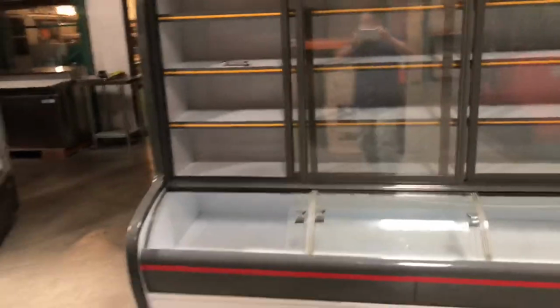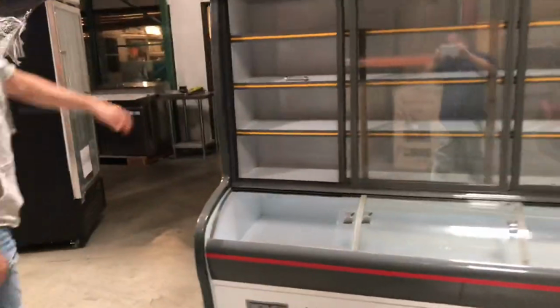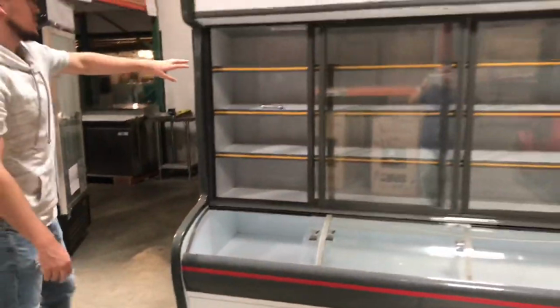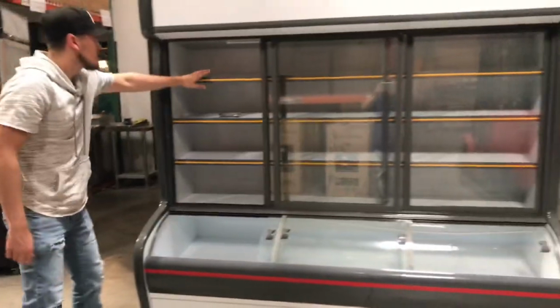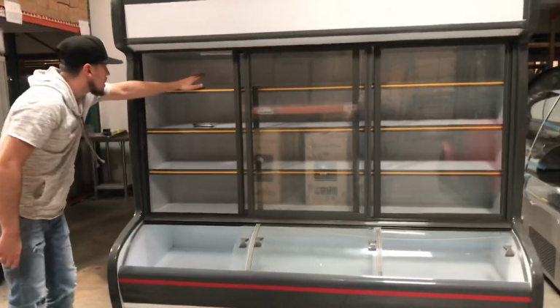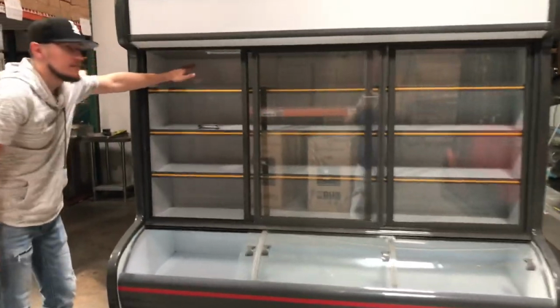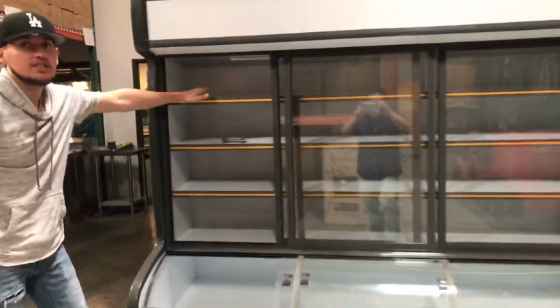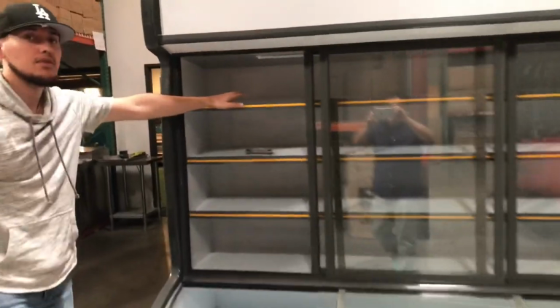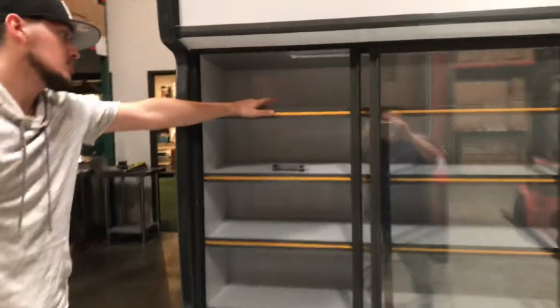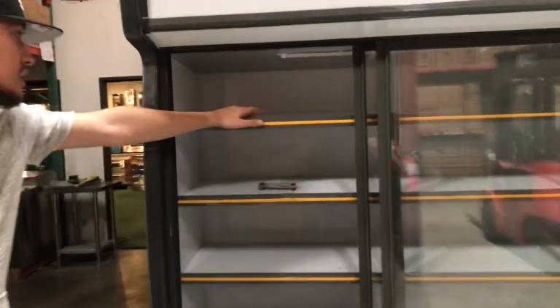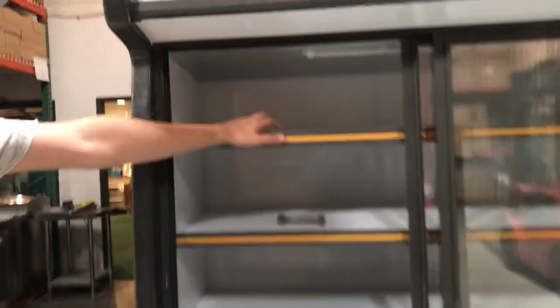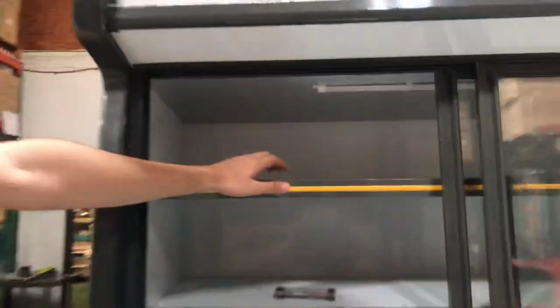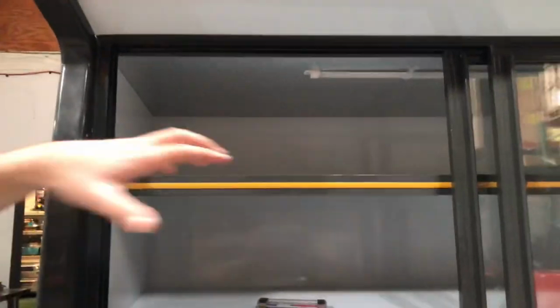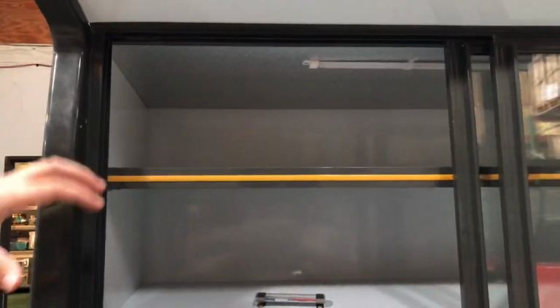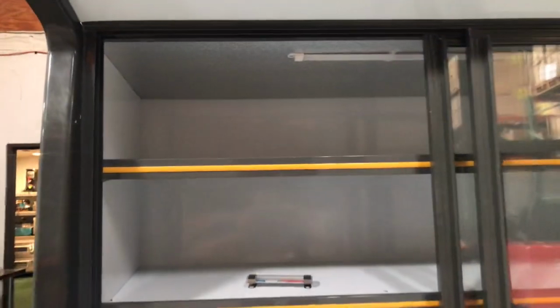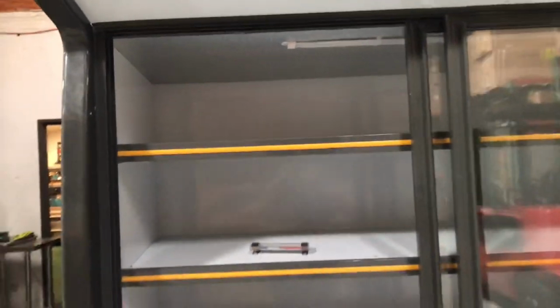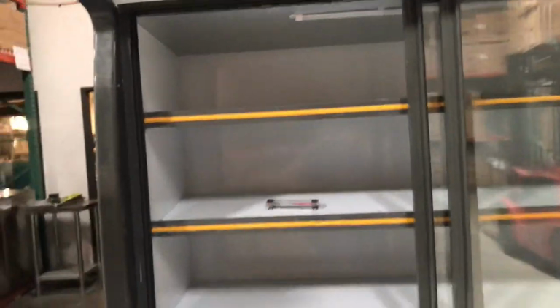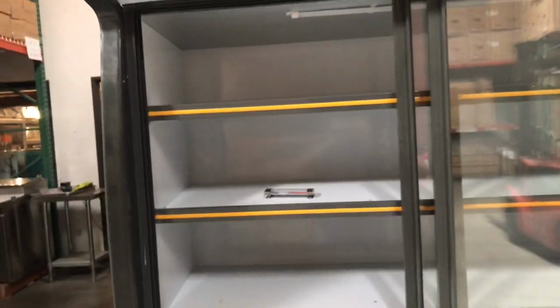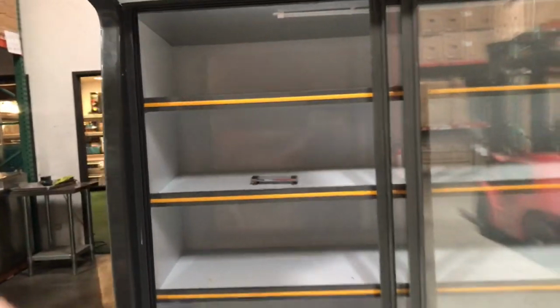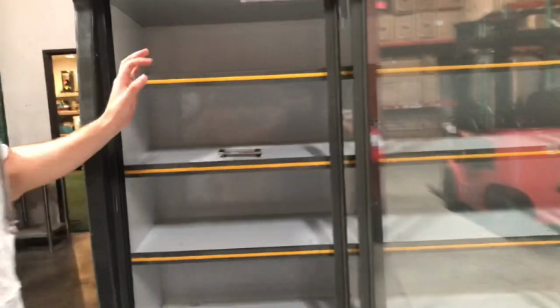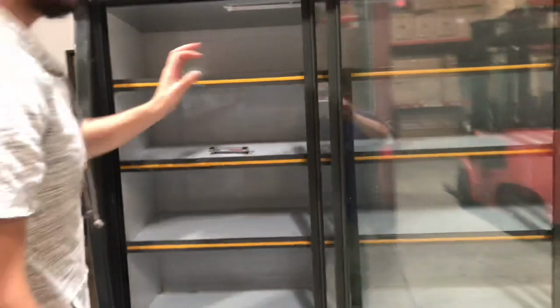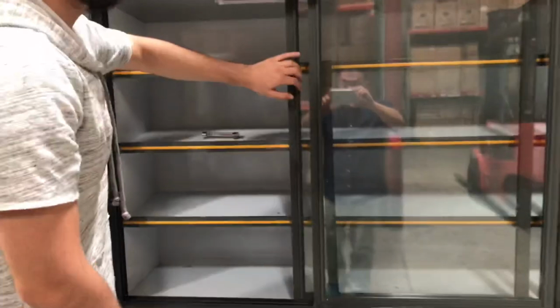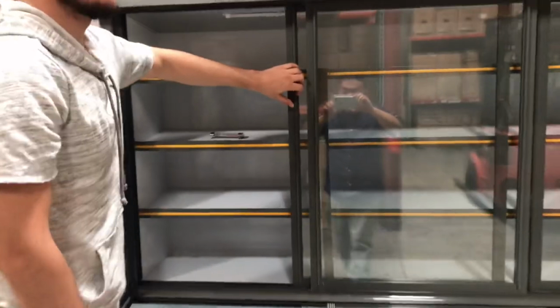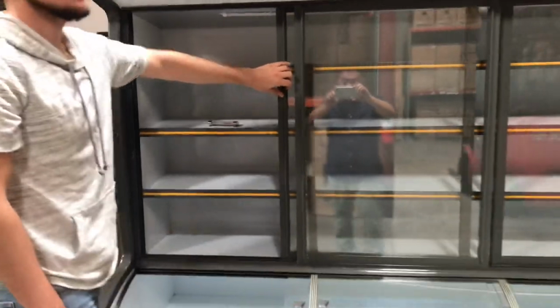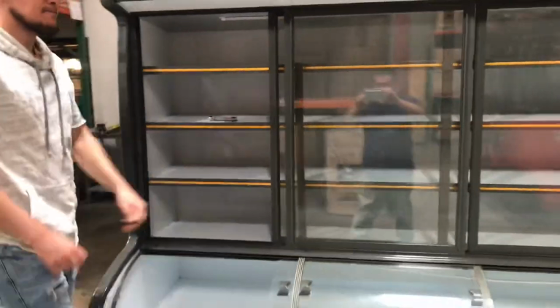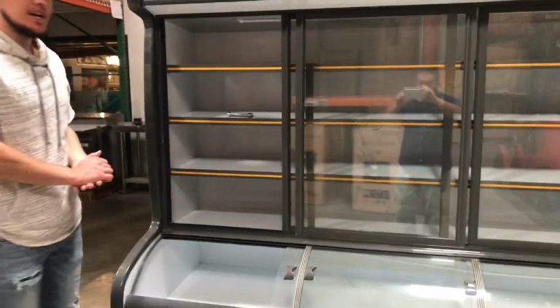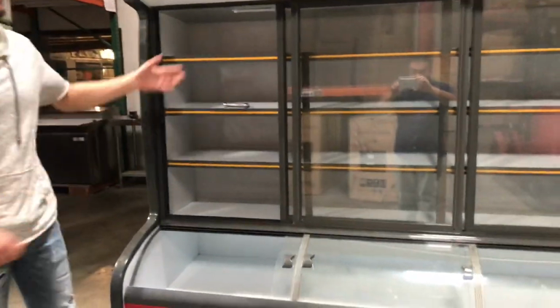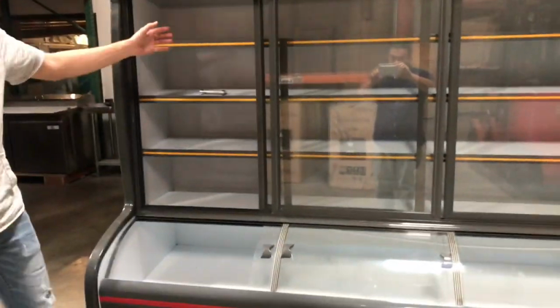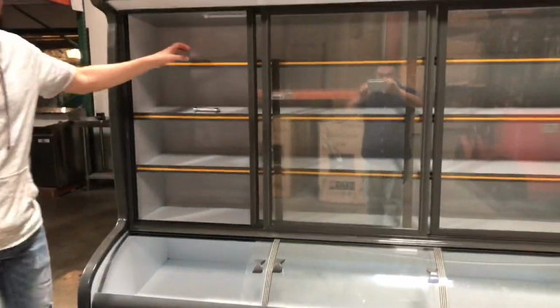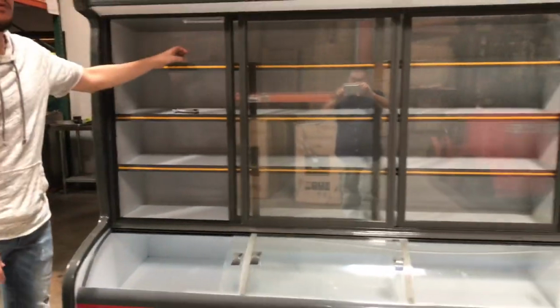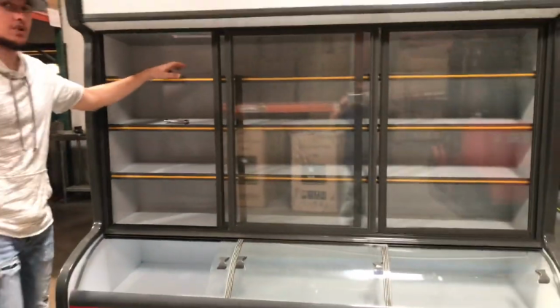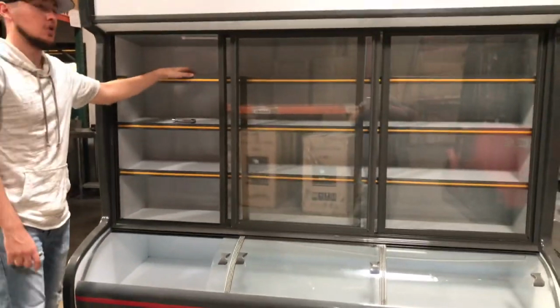Now as you can see, there's no fan inside for this unit, so it'll take a little longer to get cold. You can't really frequently open the doors, as there is no air circulation from the fans at all.